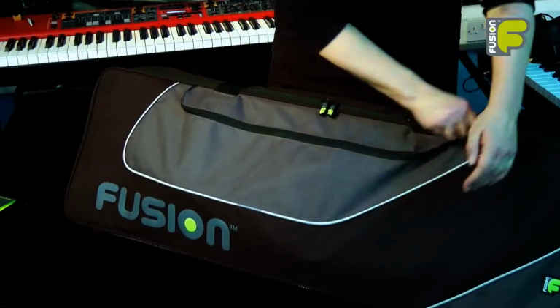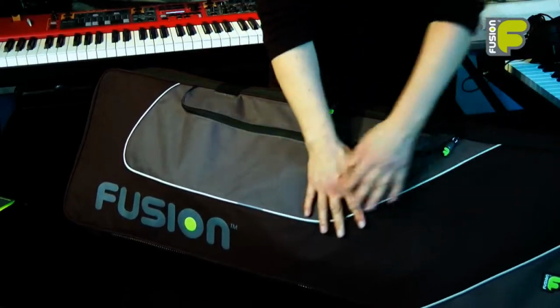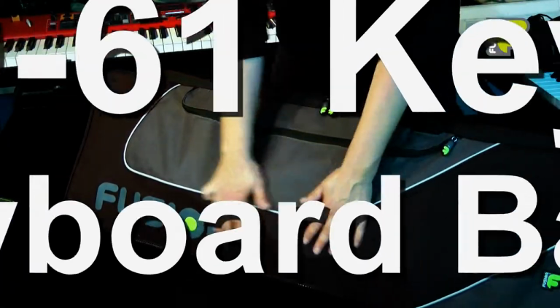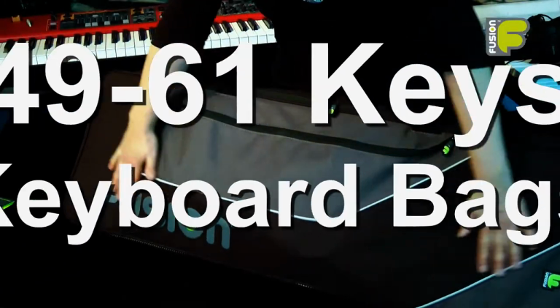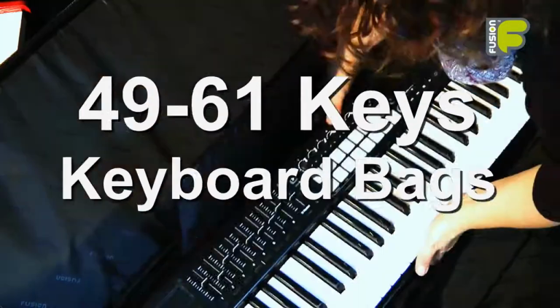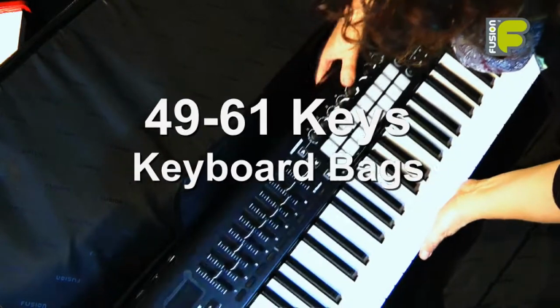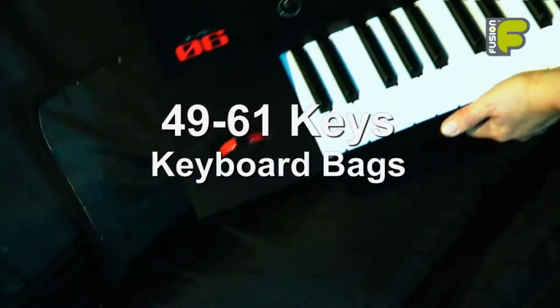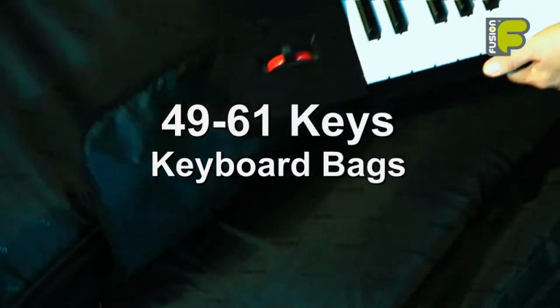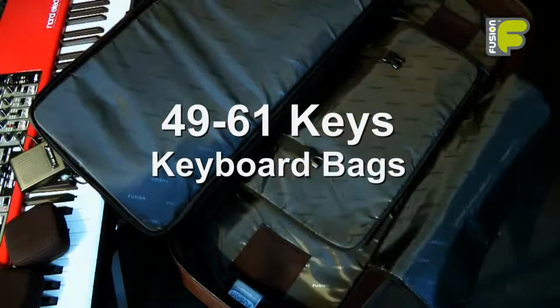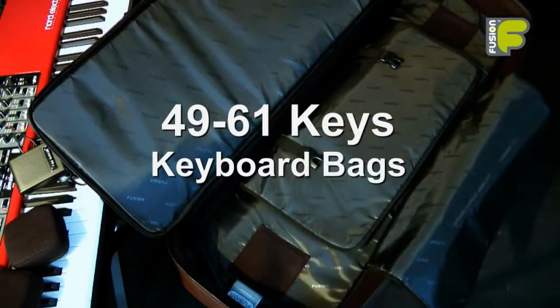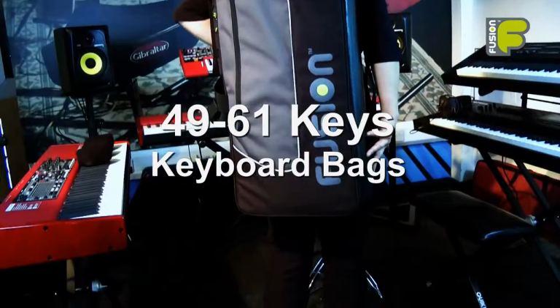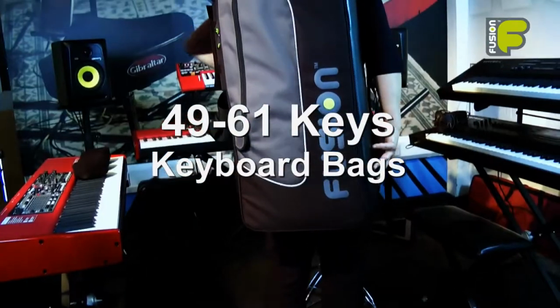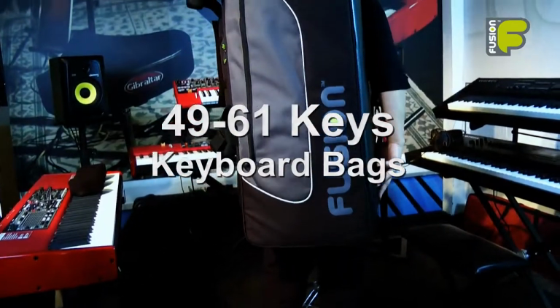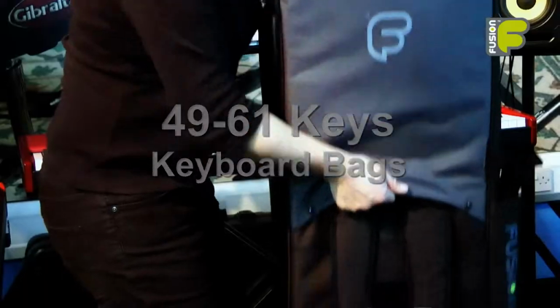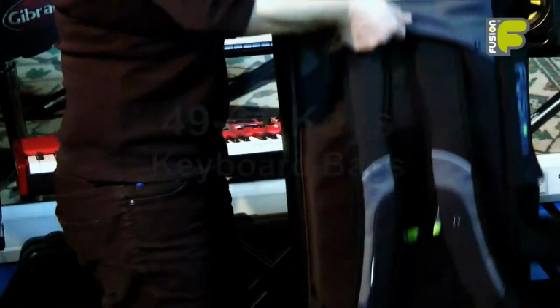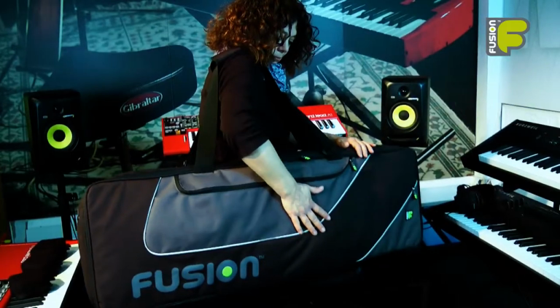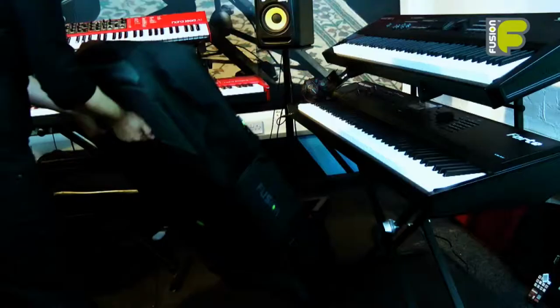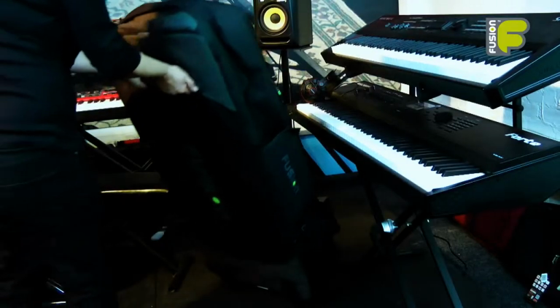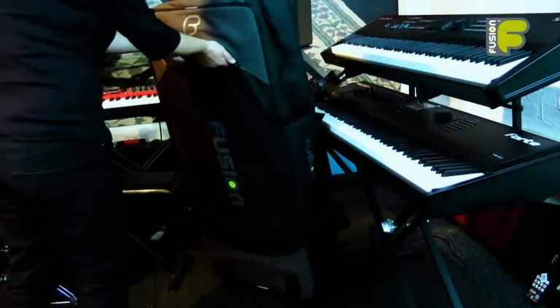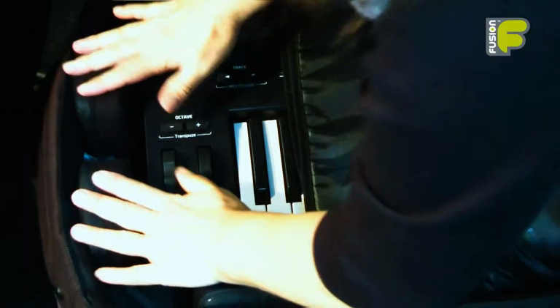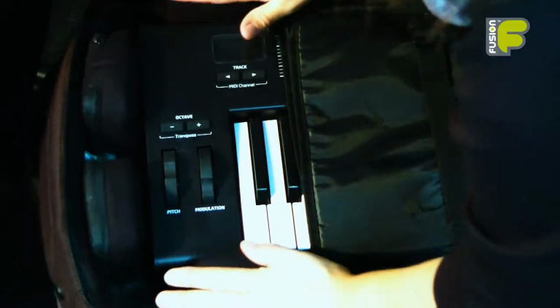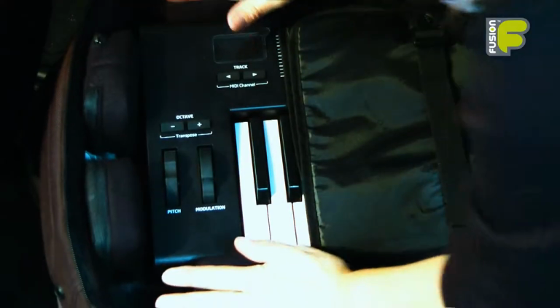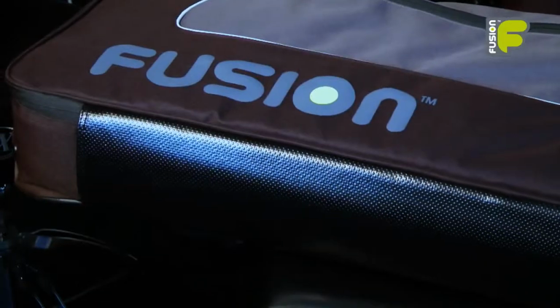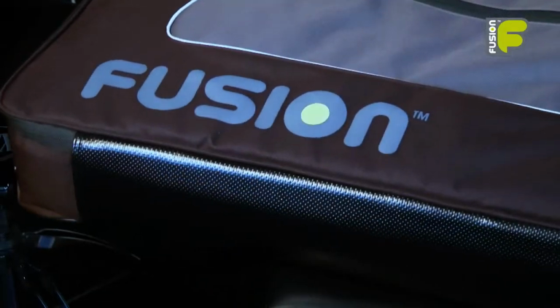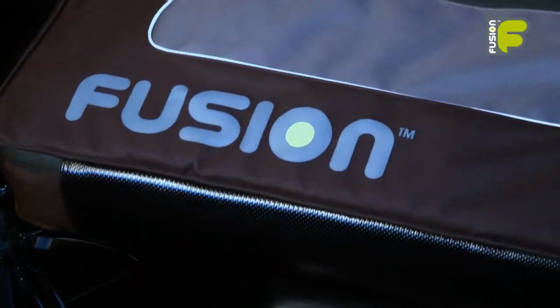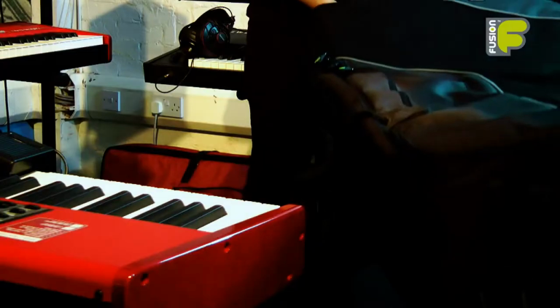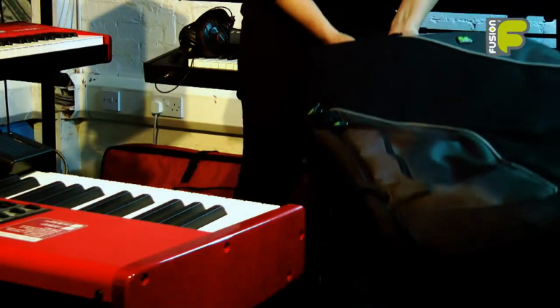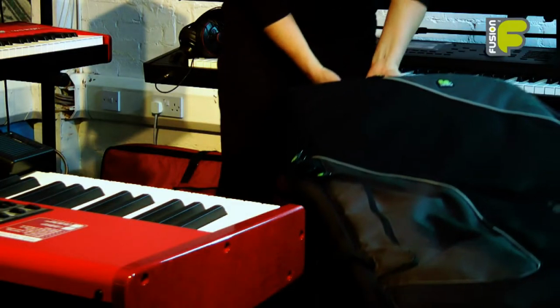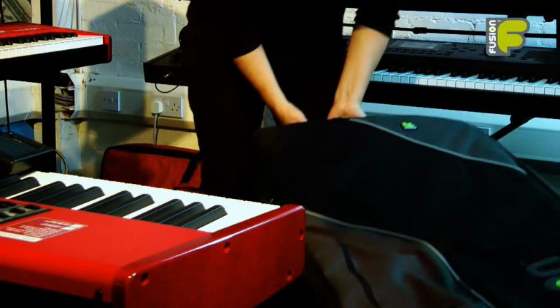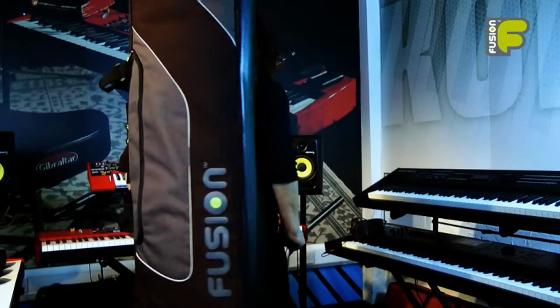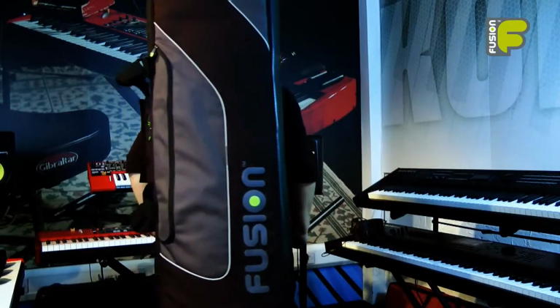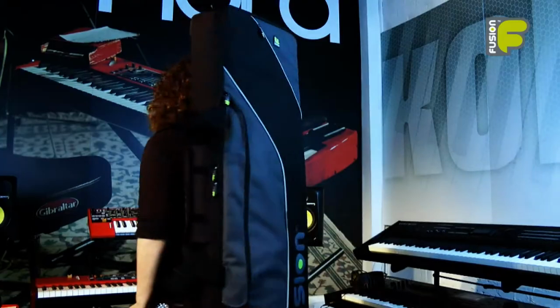So these are the Fusion keyboard and synthesizer bags for 49 to 61 keys, with the many ways to help you get around and great protection inside and out. This is Fusion — more than just a gig bag.